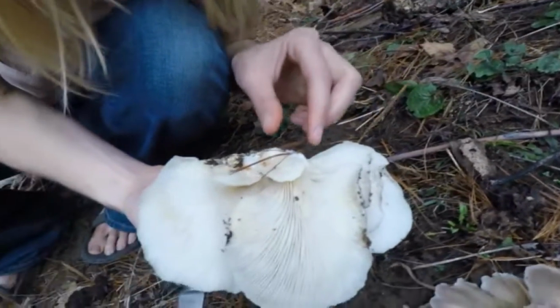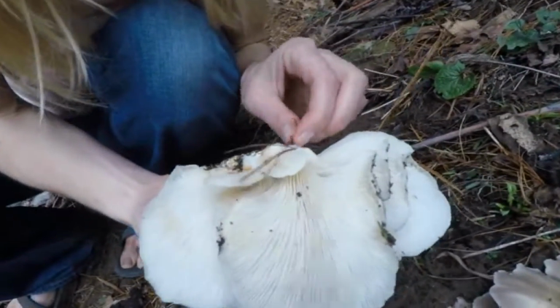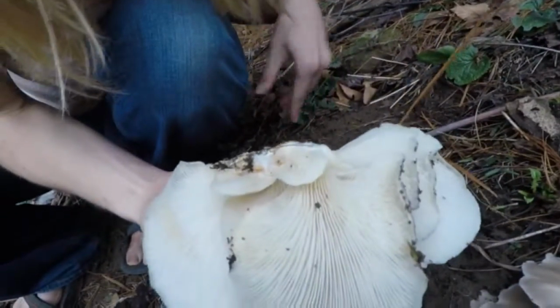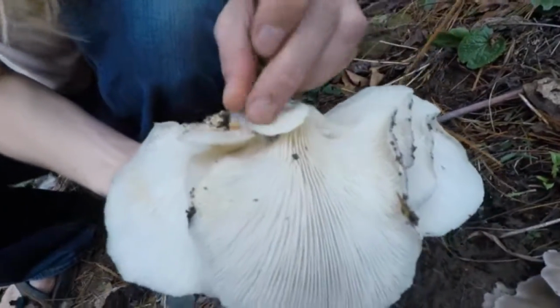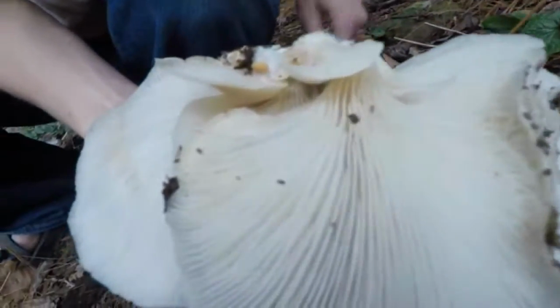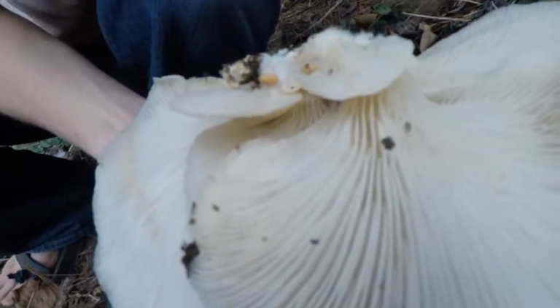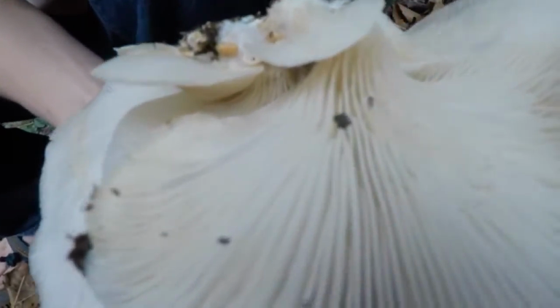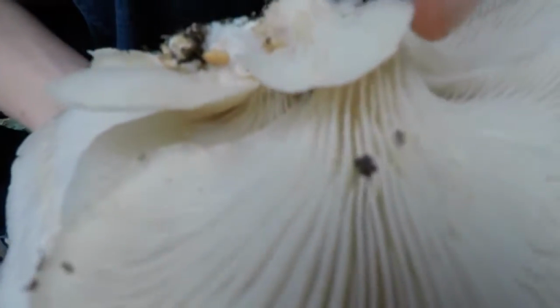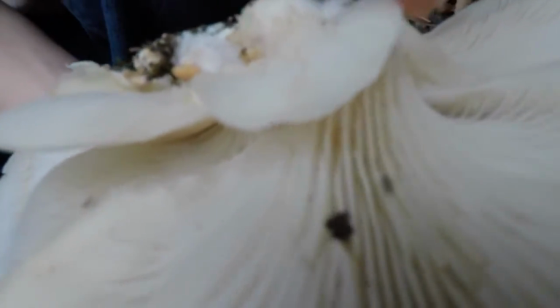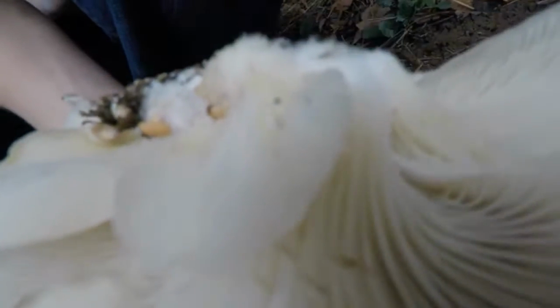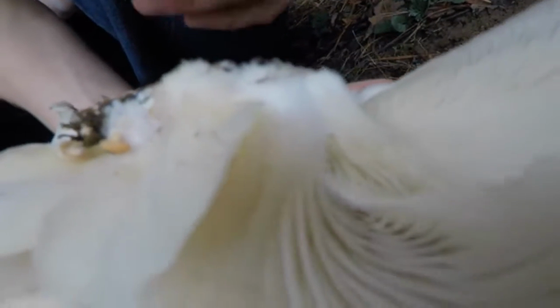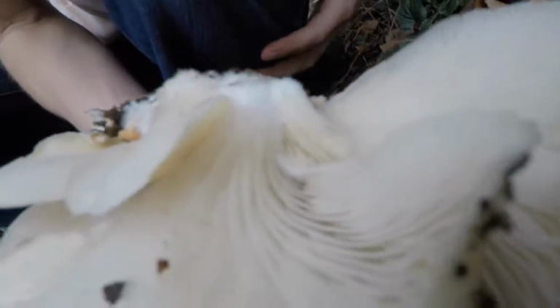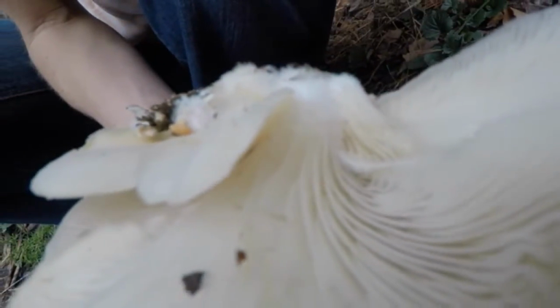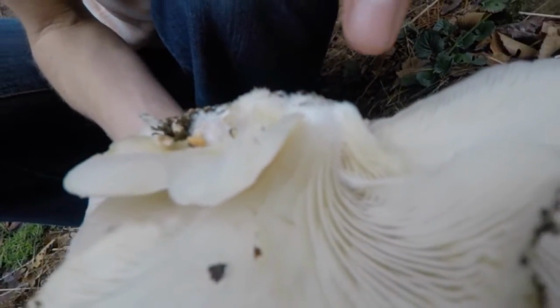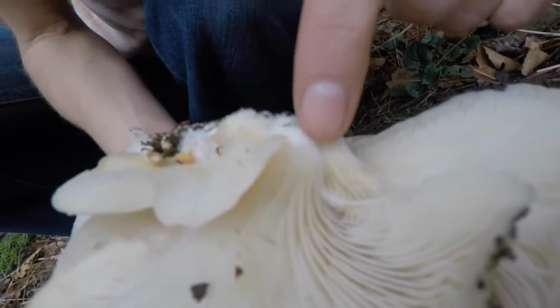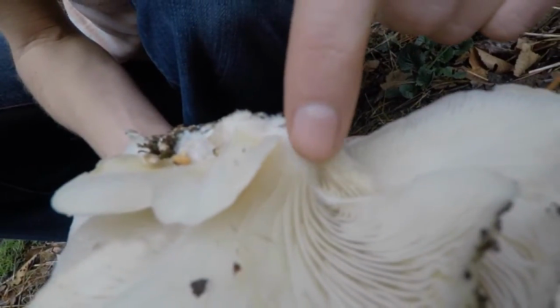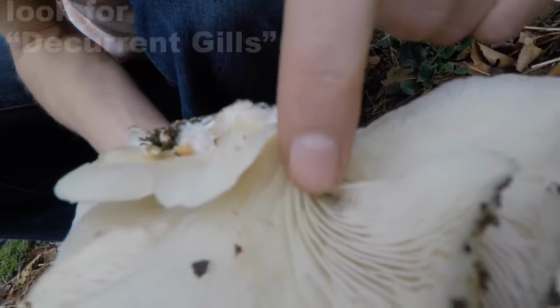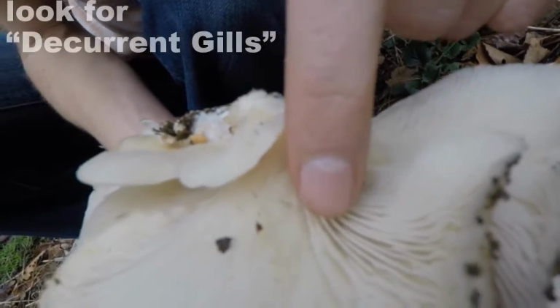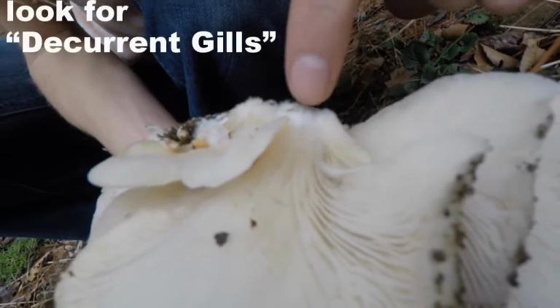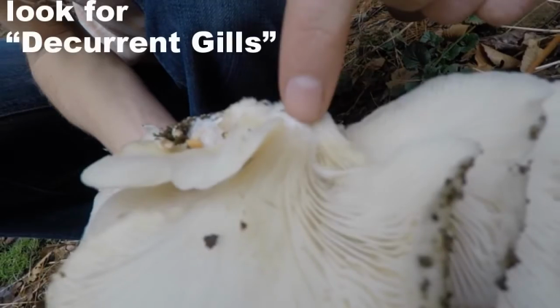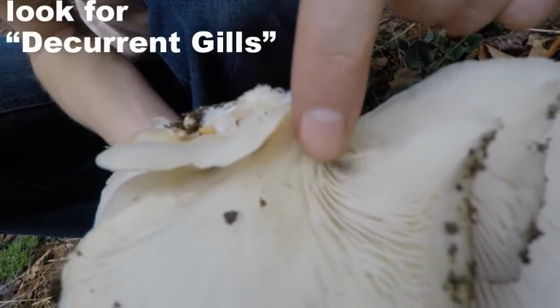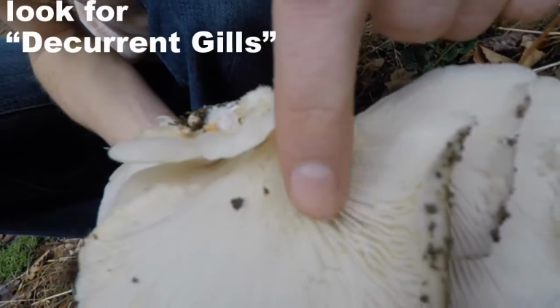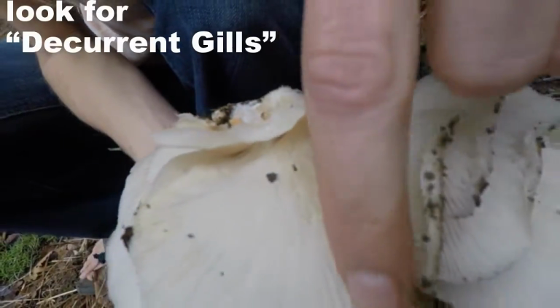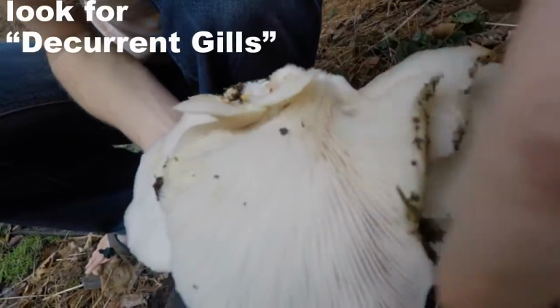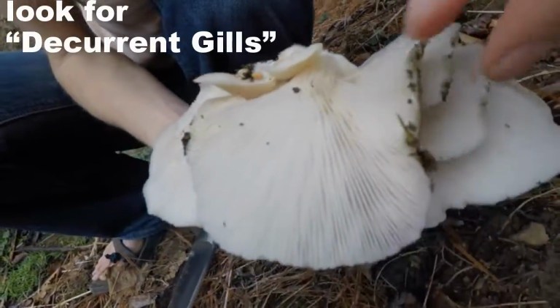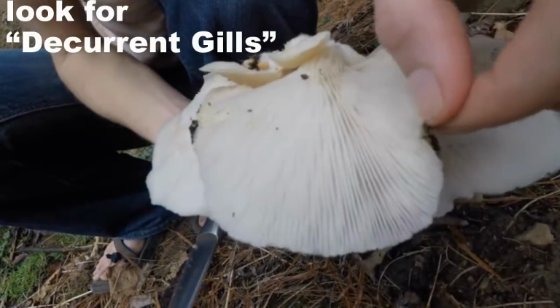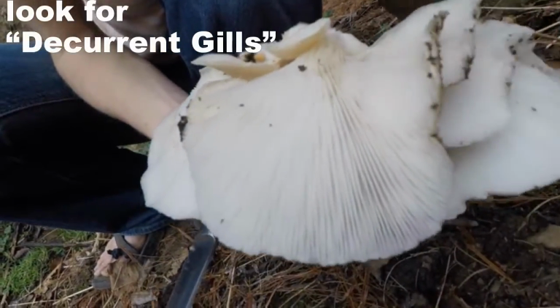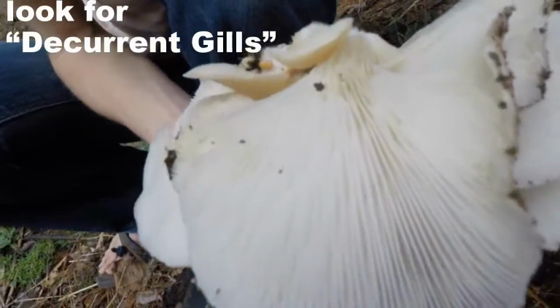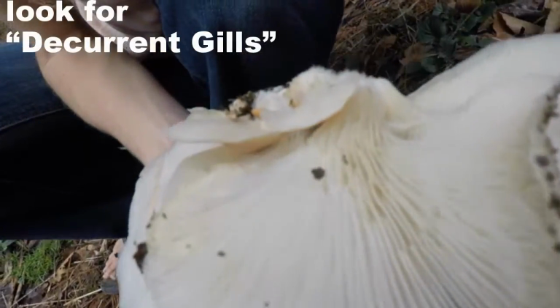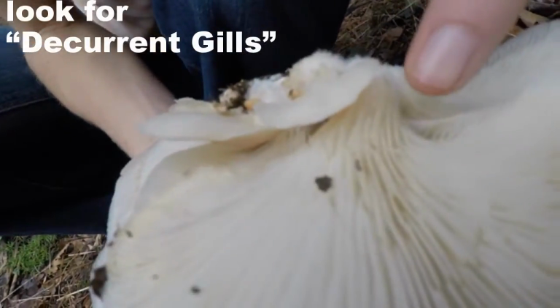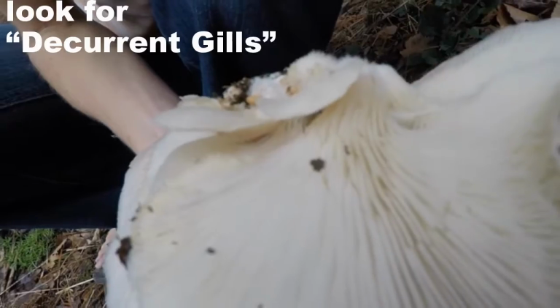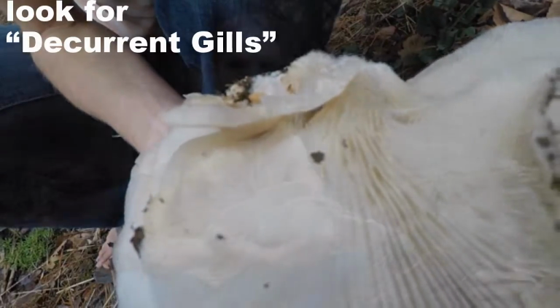Here's something that's very indicative that this is in fact an oyster mushroom. These gills go from the stem all the way out to the edge of the mushroom. These are decurrent gills.